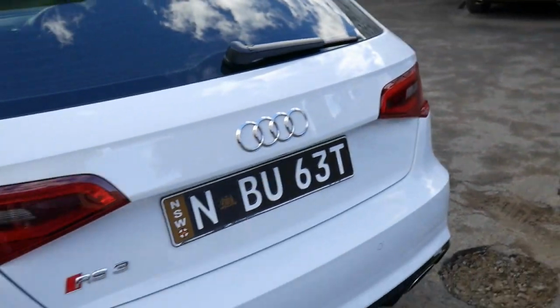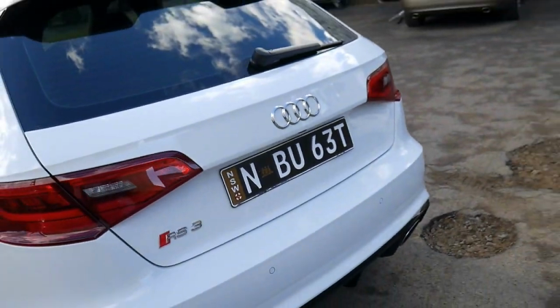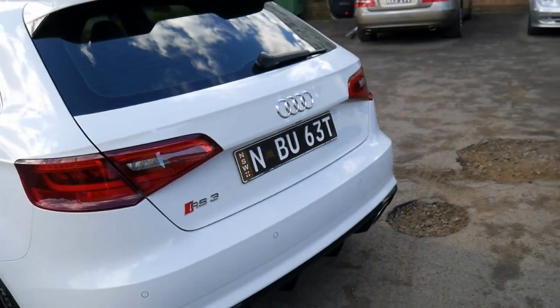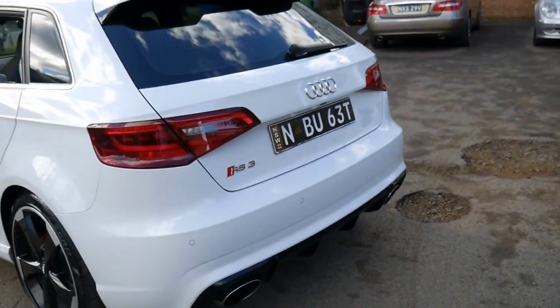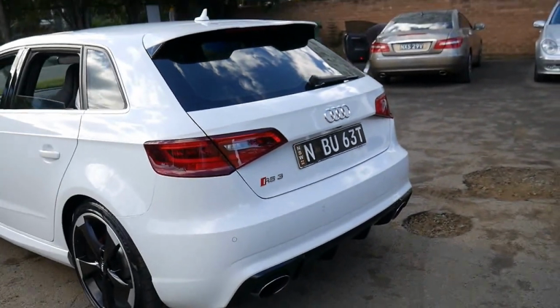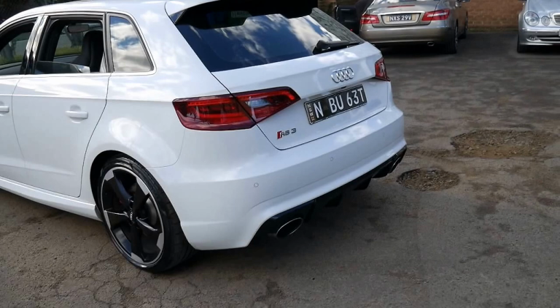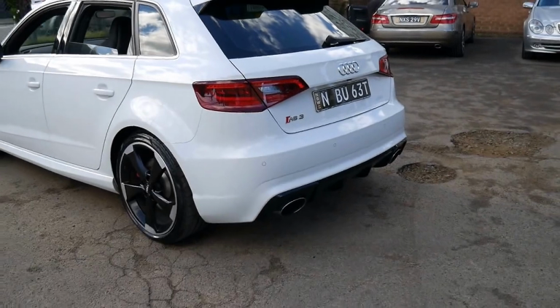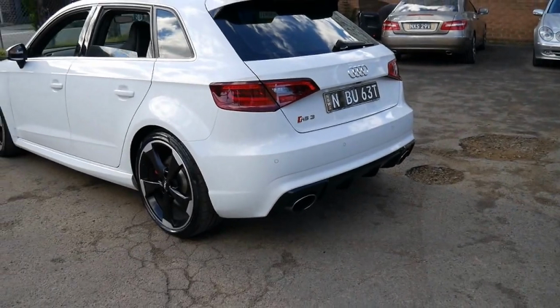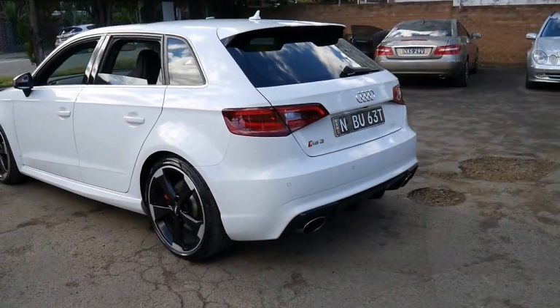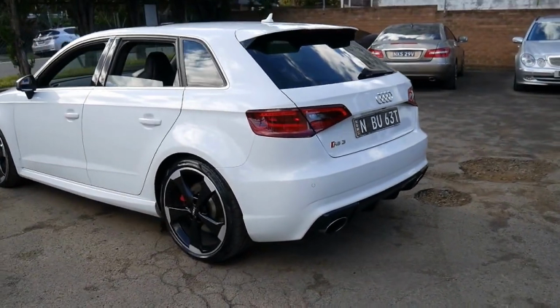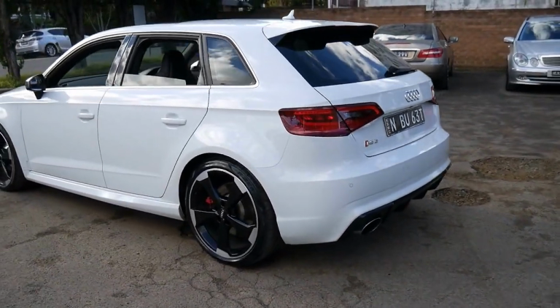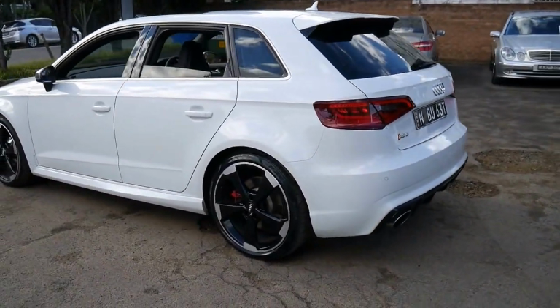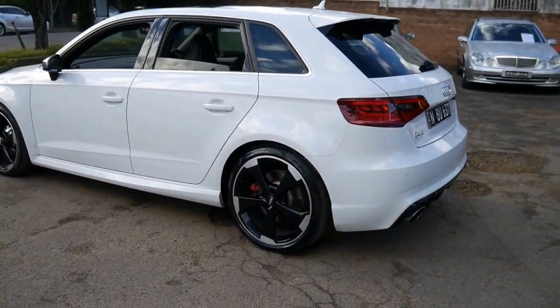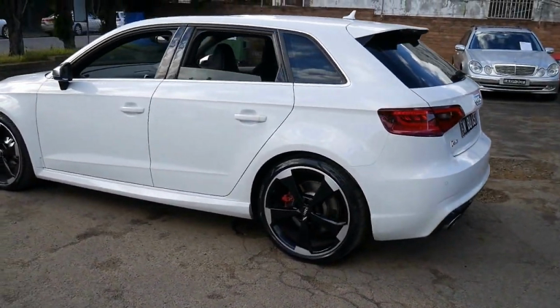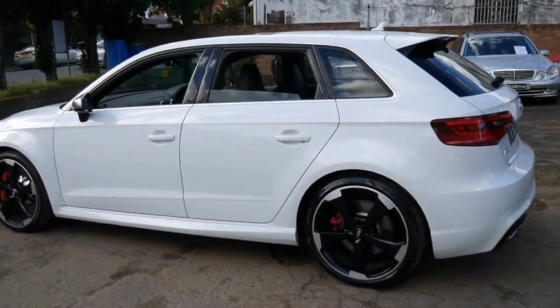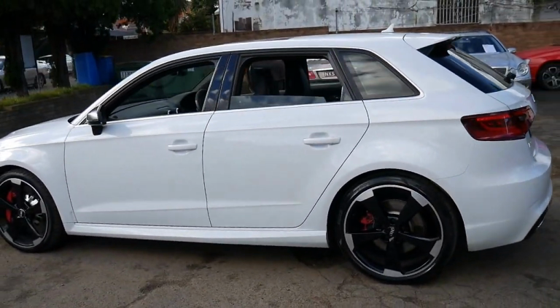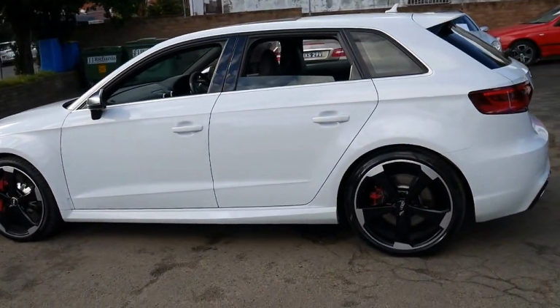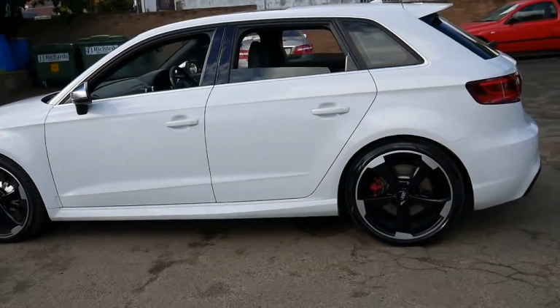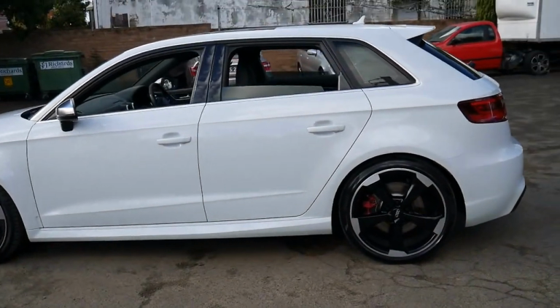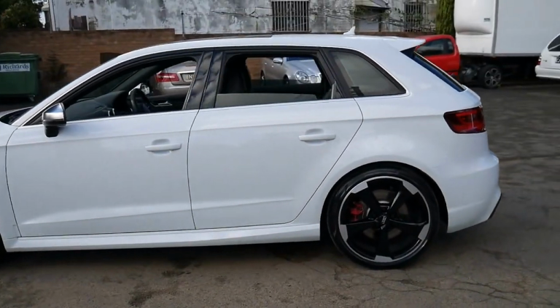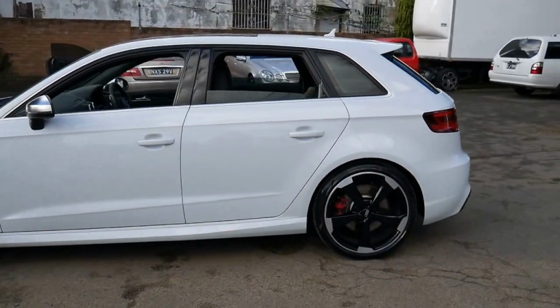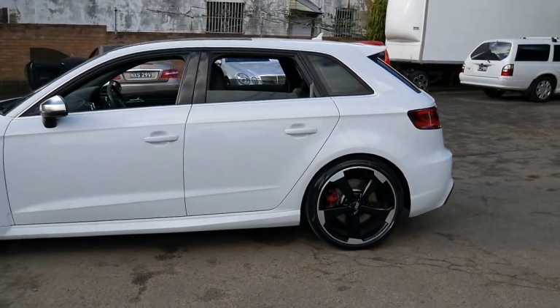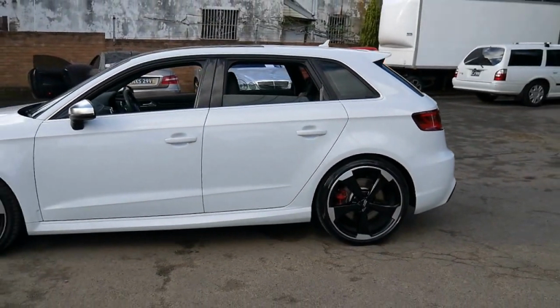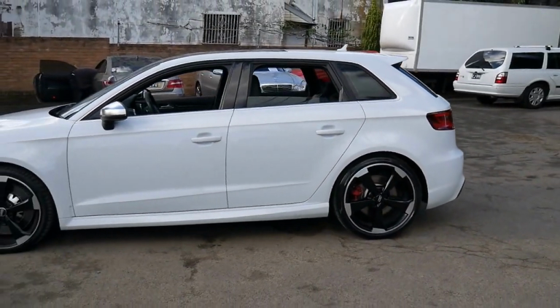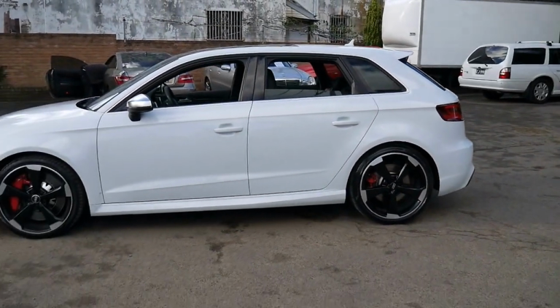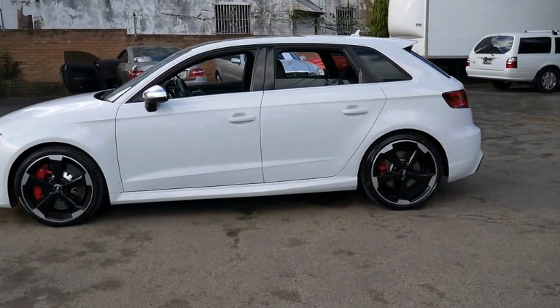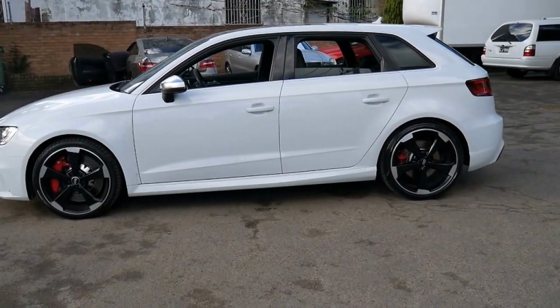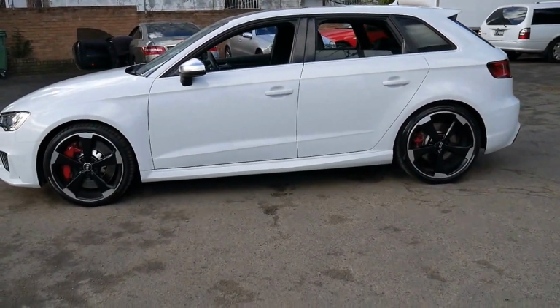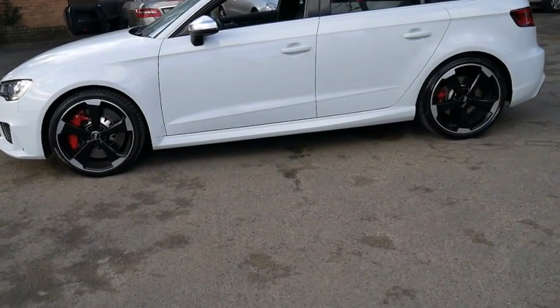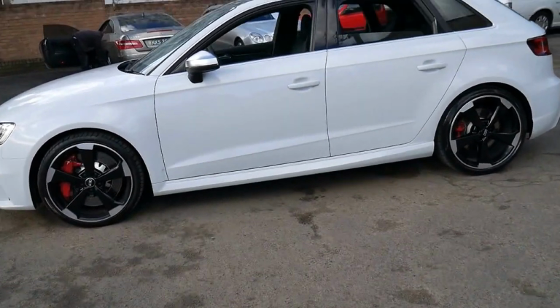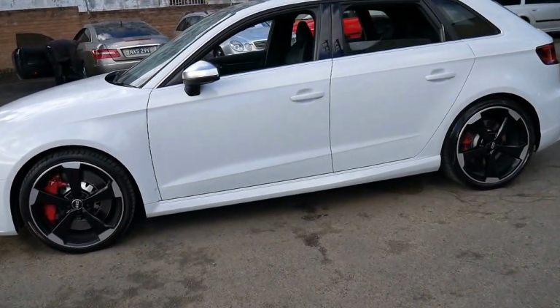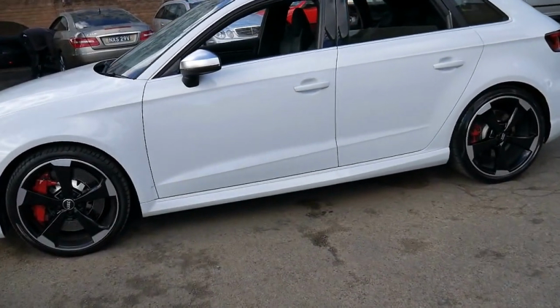We recently had another Audi RS3 which sold in a matter of days, and I think this one with the options and the color will be very similar. It's not a car we think will last very long.